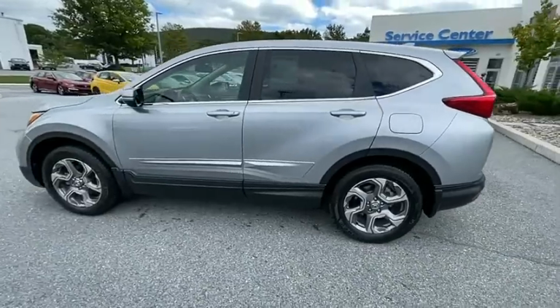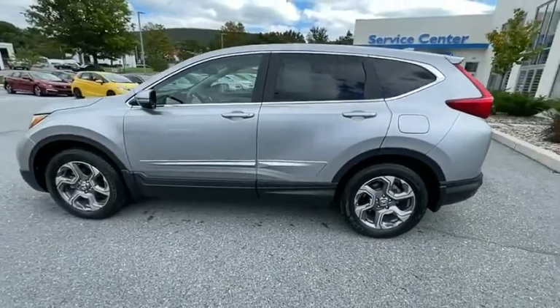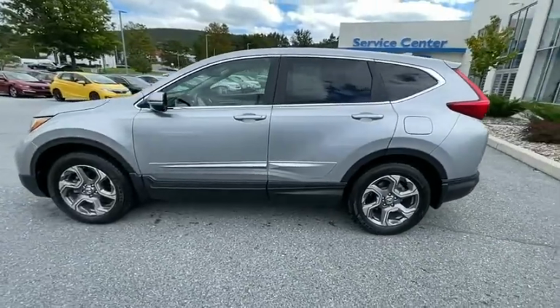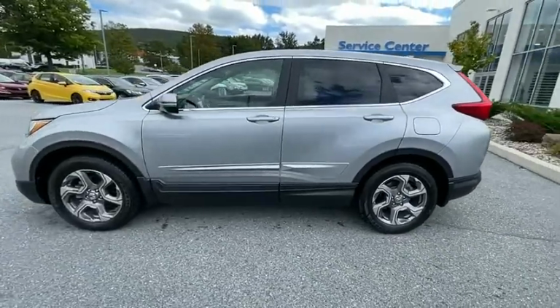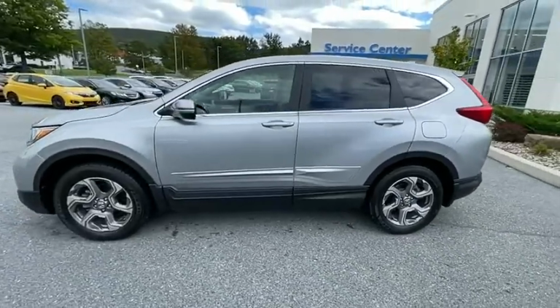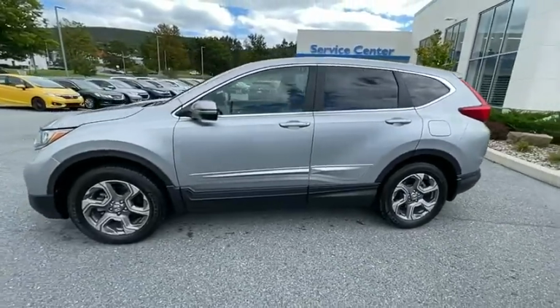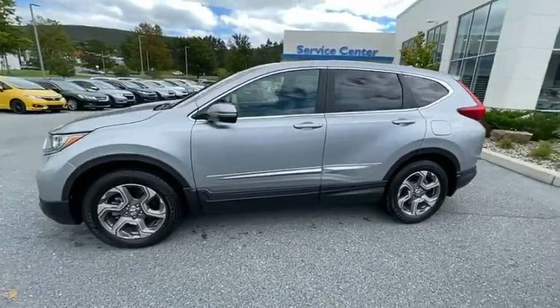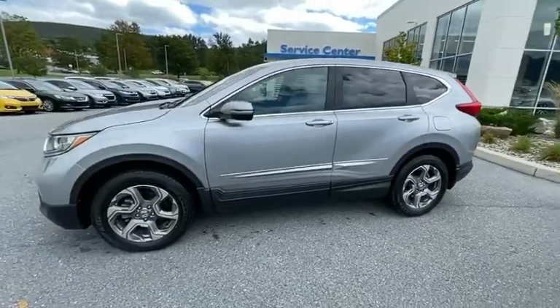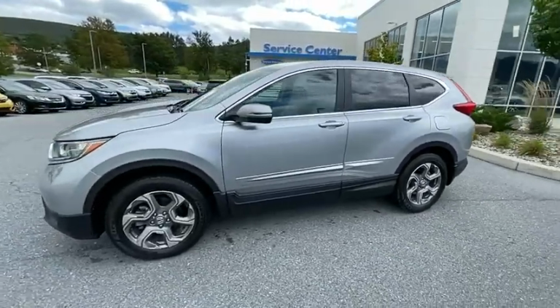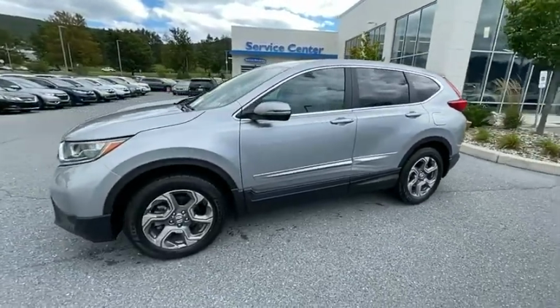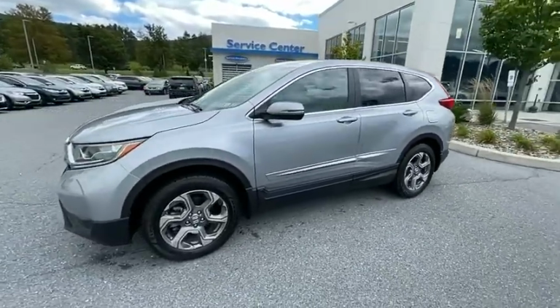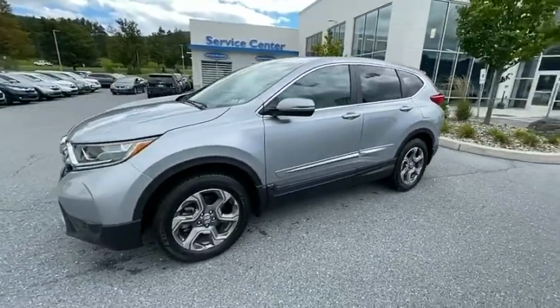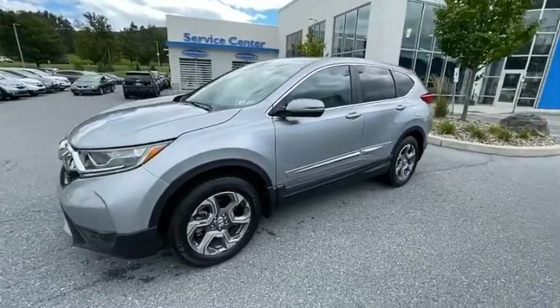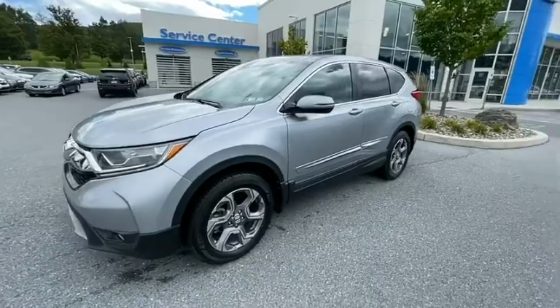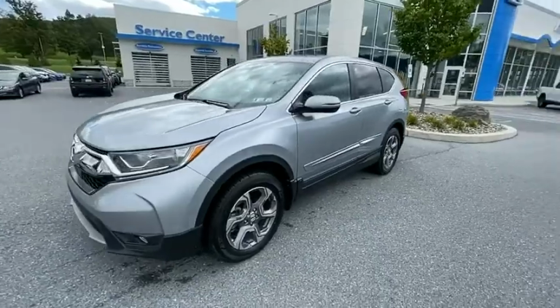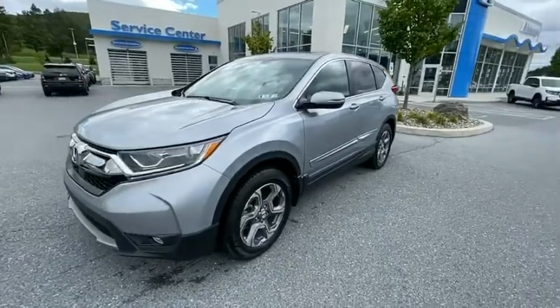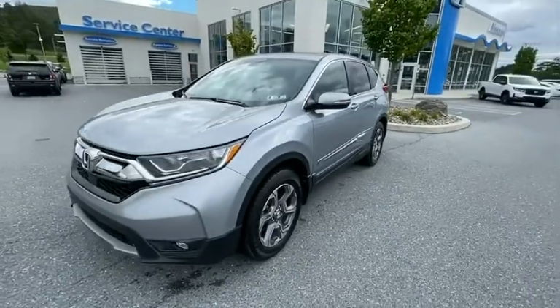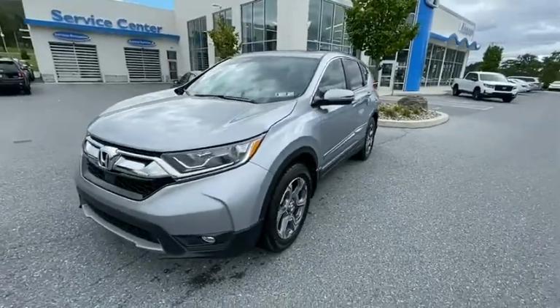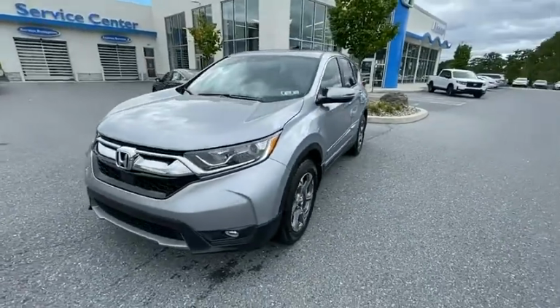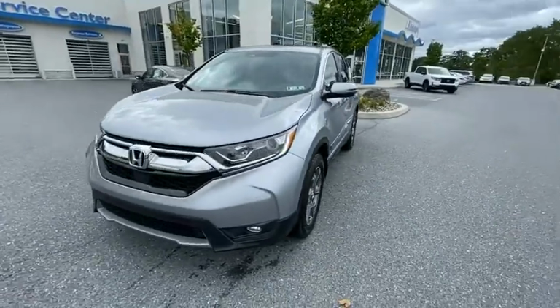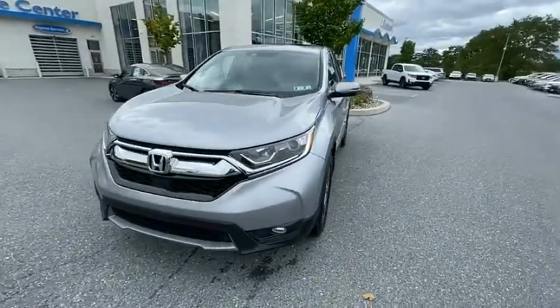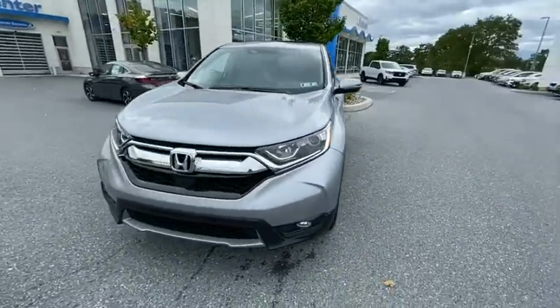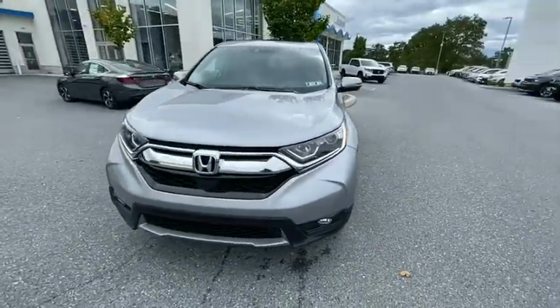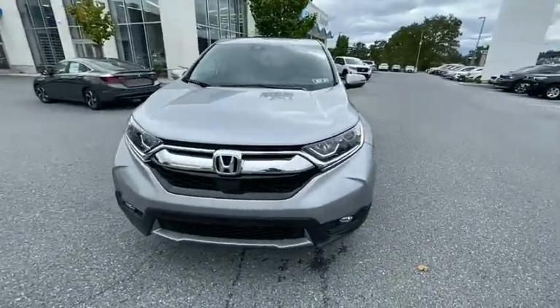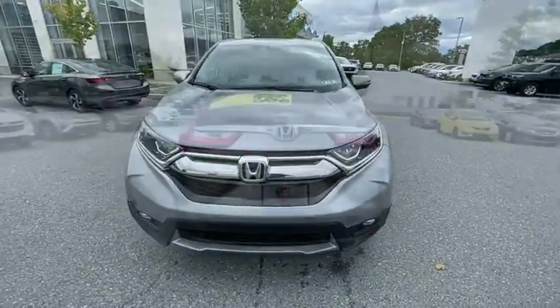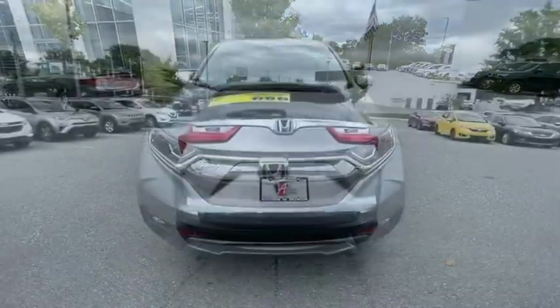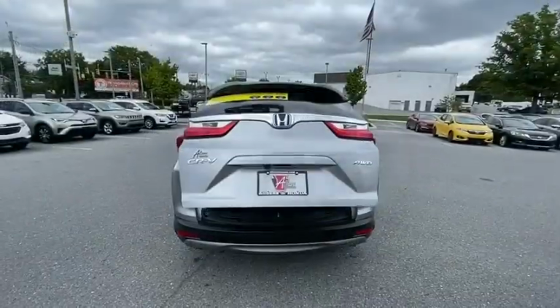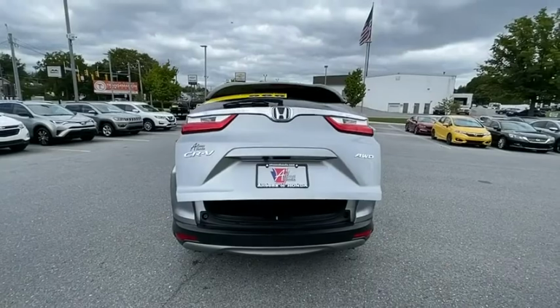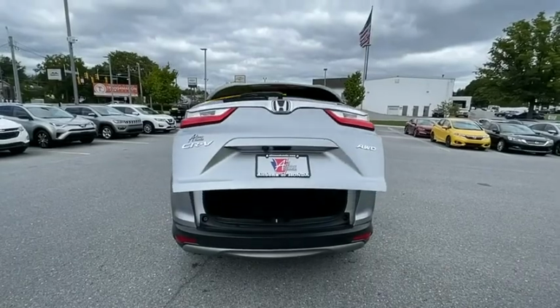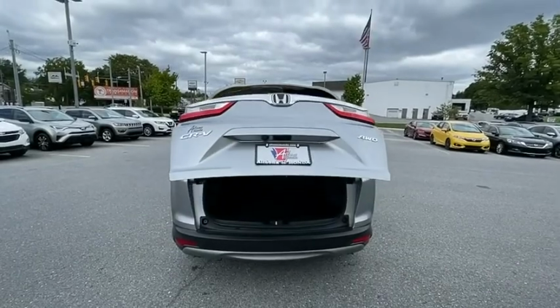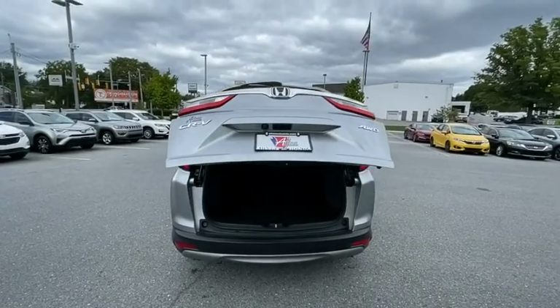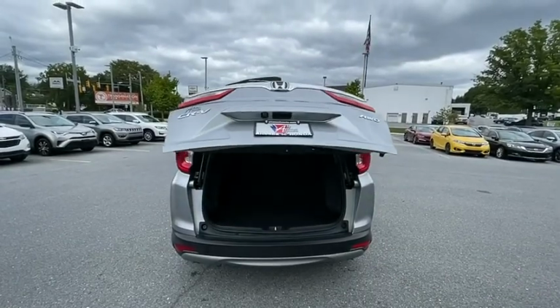Dual airbags, power steering, alloy wheels, four-wheel disc brakes, eight speakers, rear window defroster, trip computer, fog lights, power windows, security system, compass.